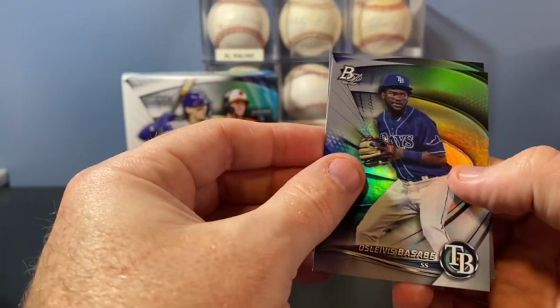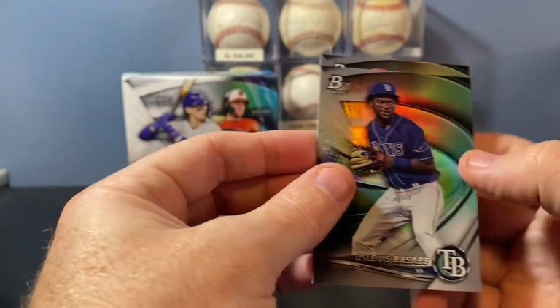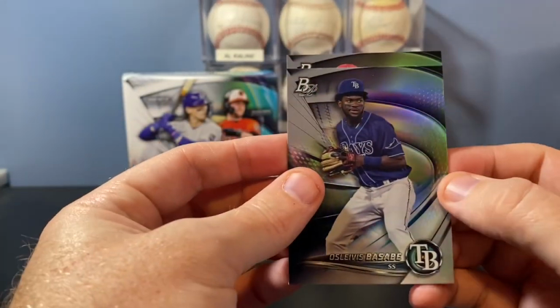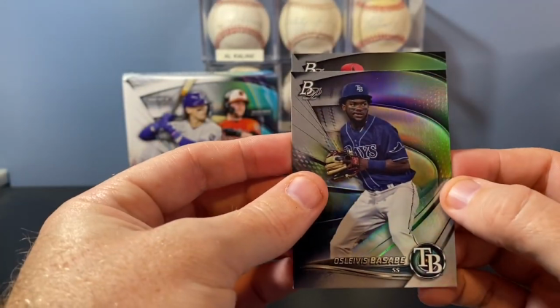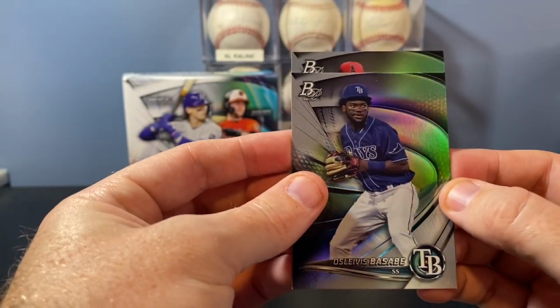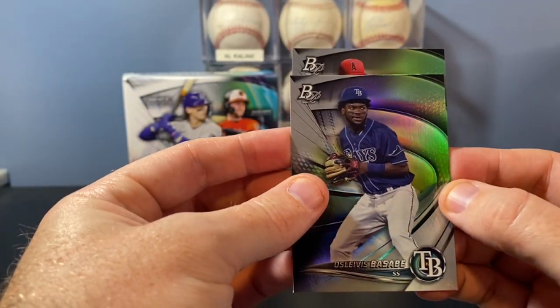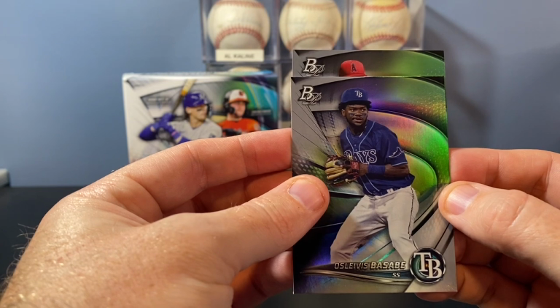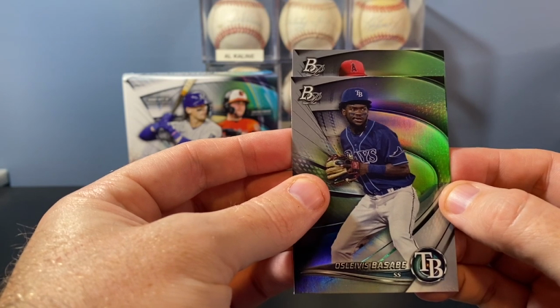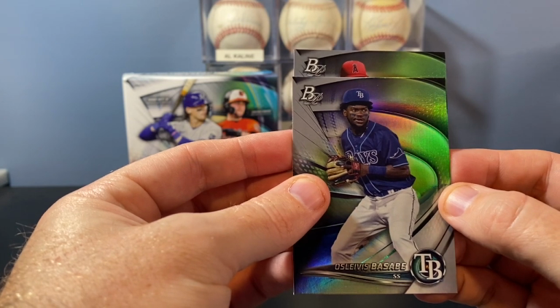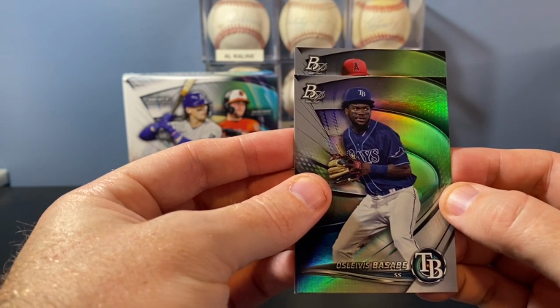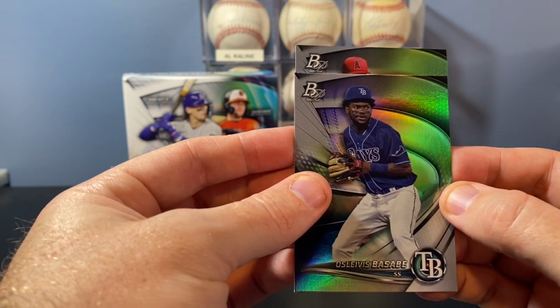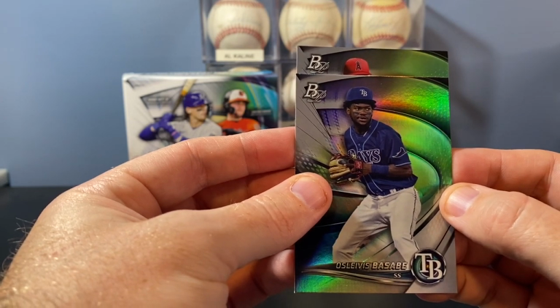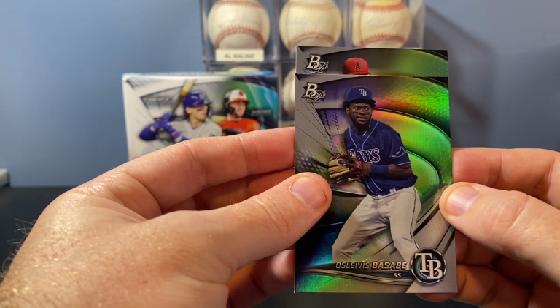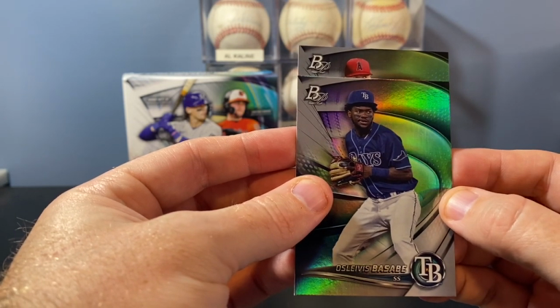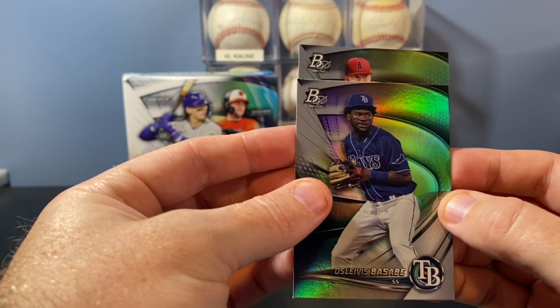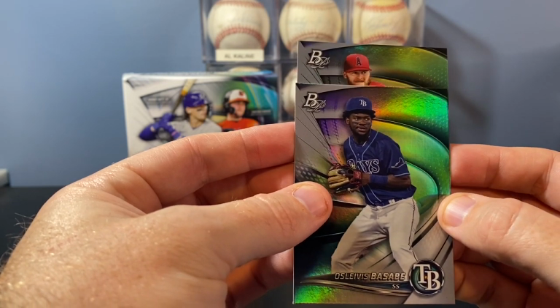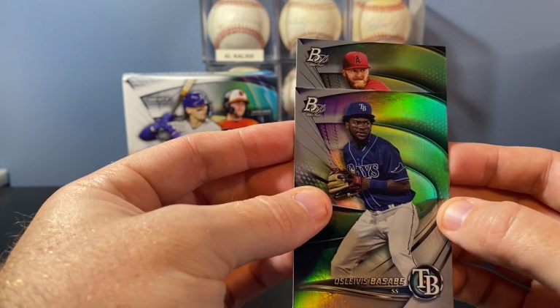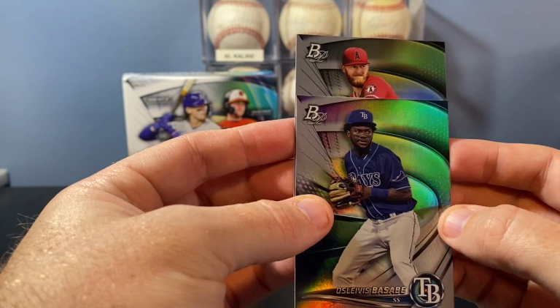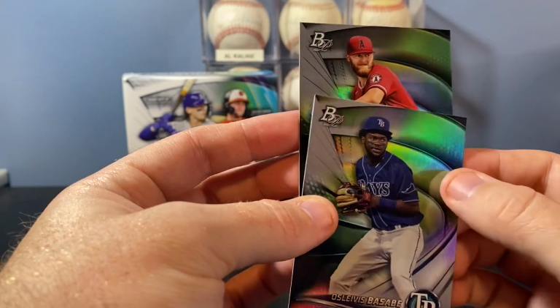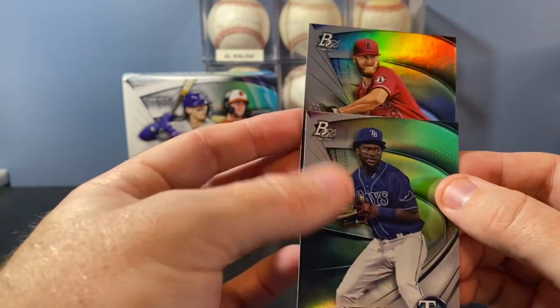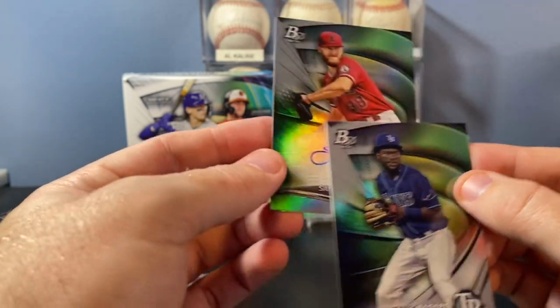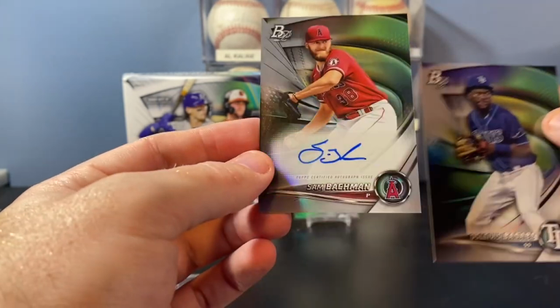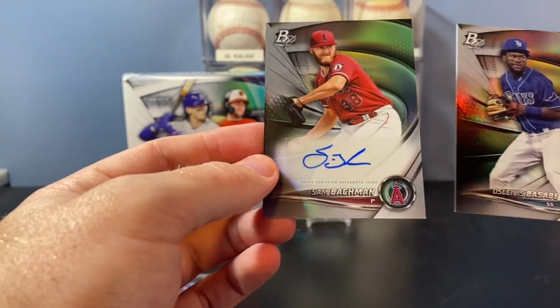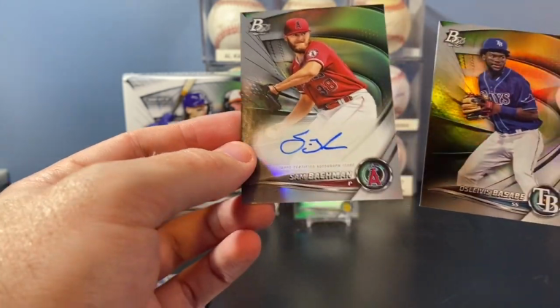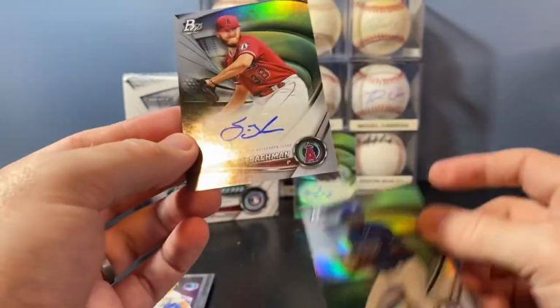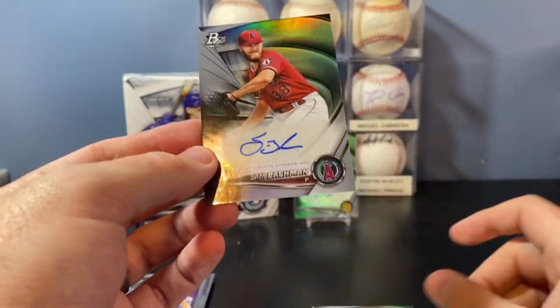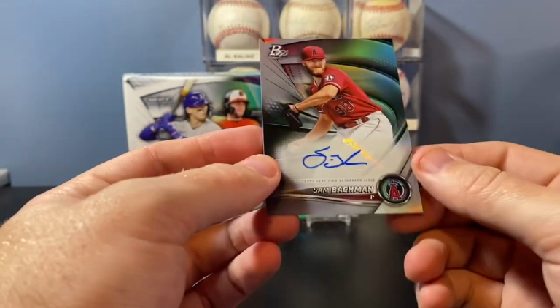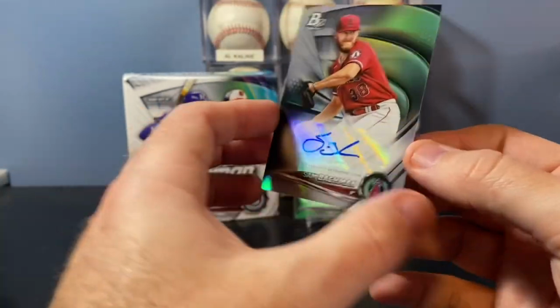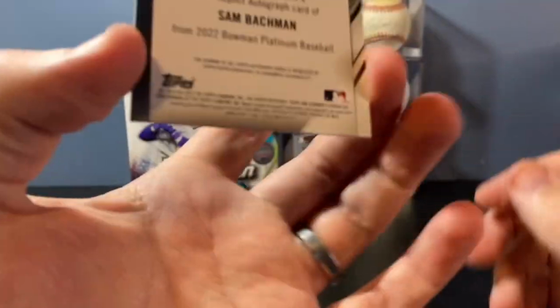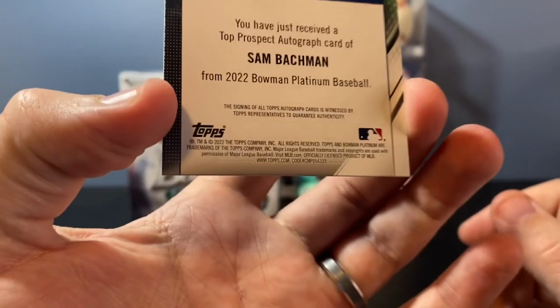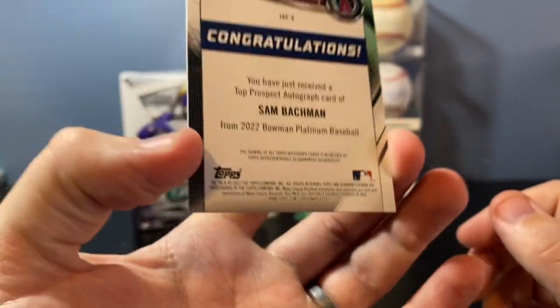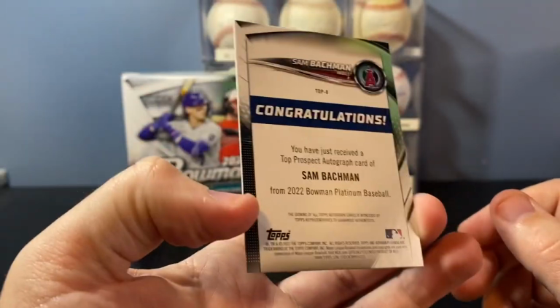Let's see if we can guess who it is by the hat — it's an Angels hat. I was afraid that if that was Mike Trout... He's a pitcher. Sam Bachman. Womp womp.